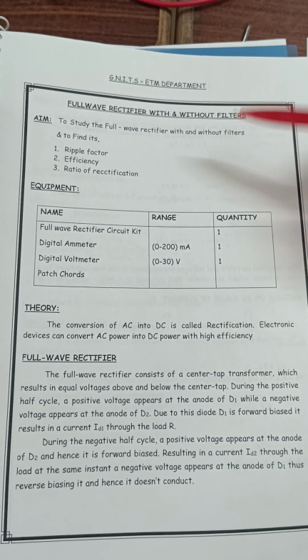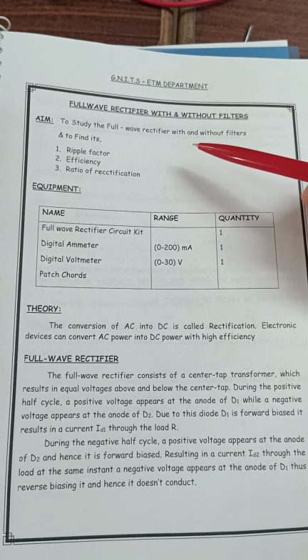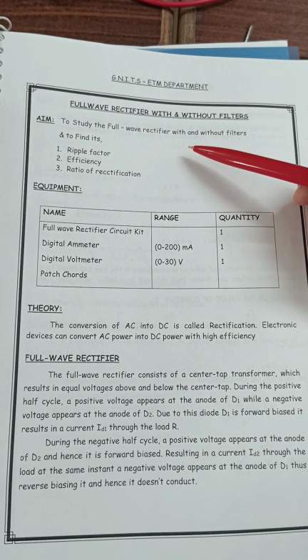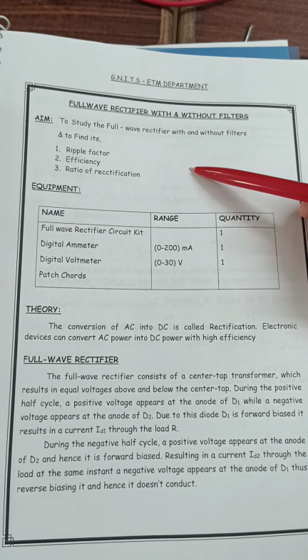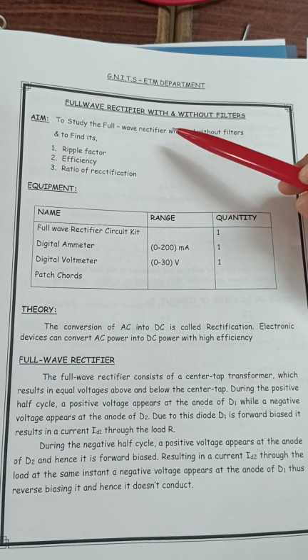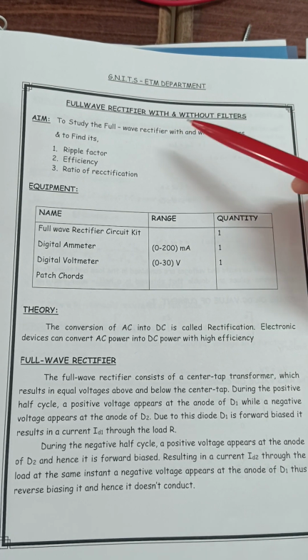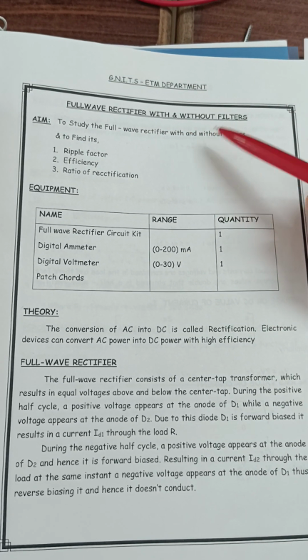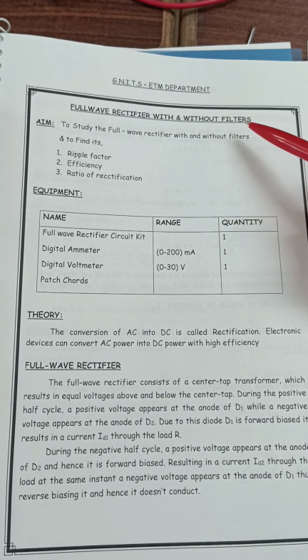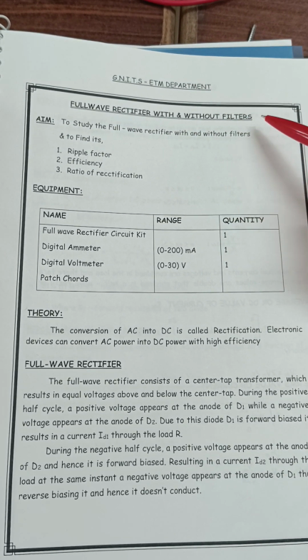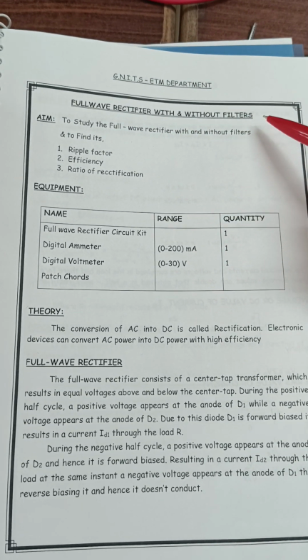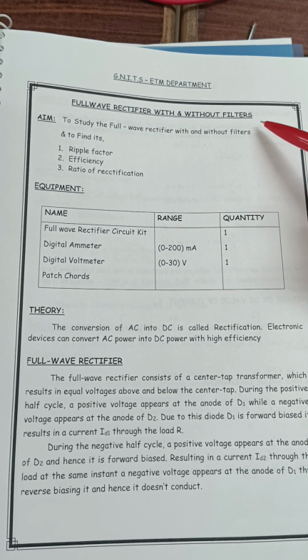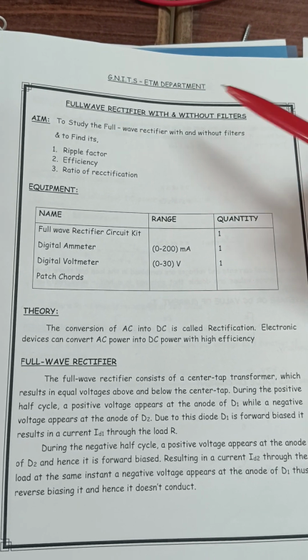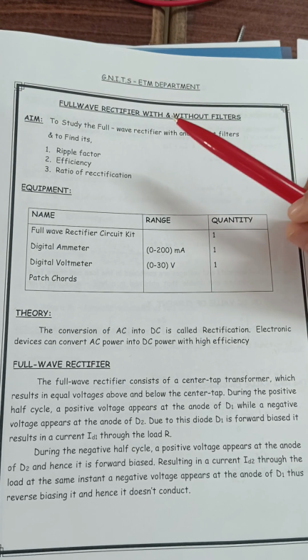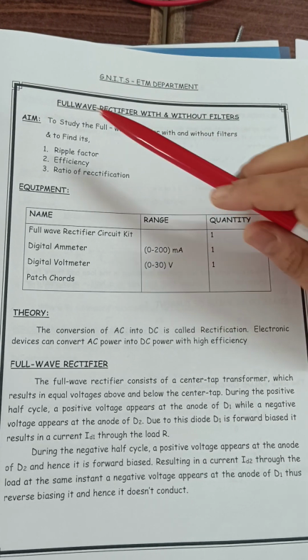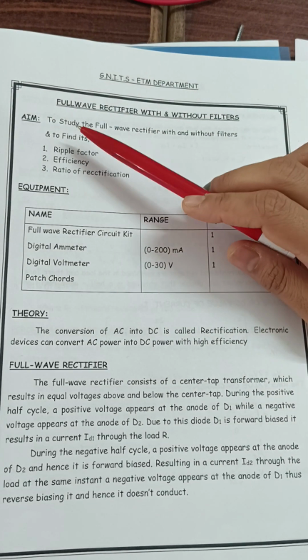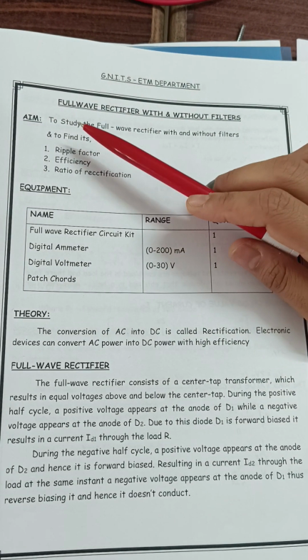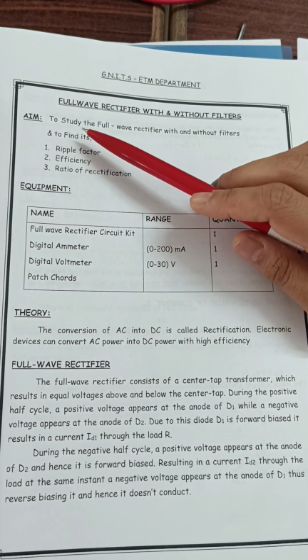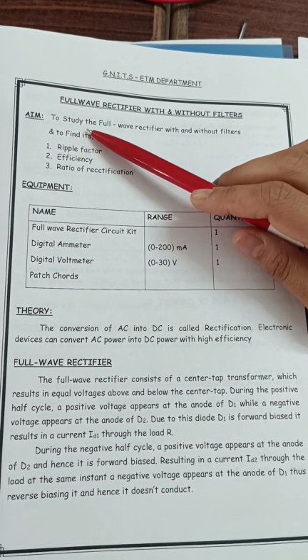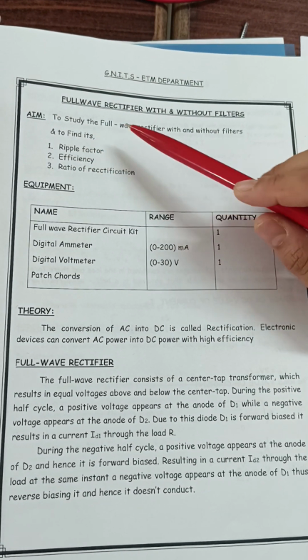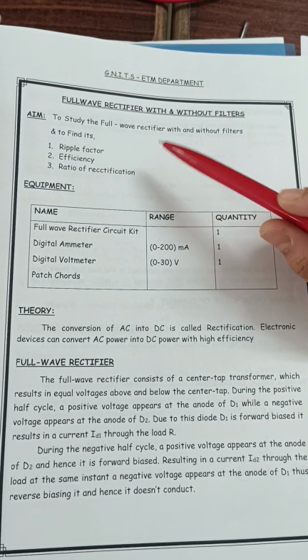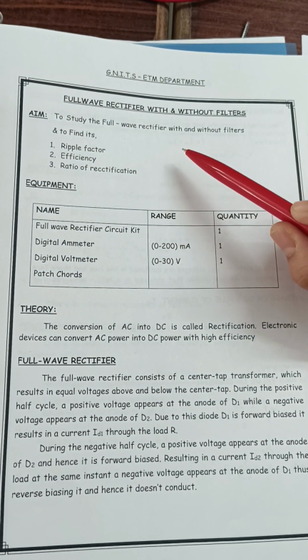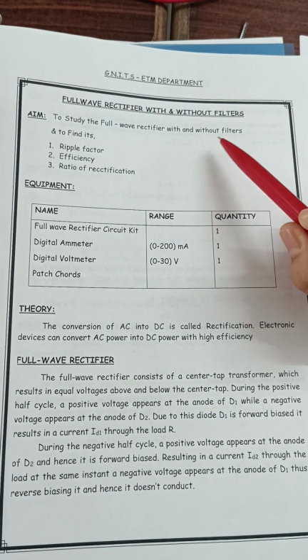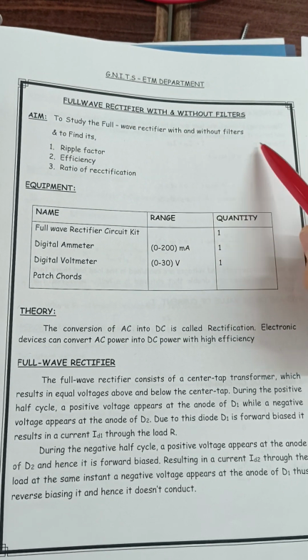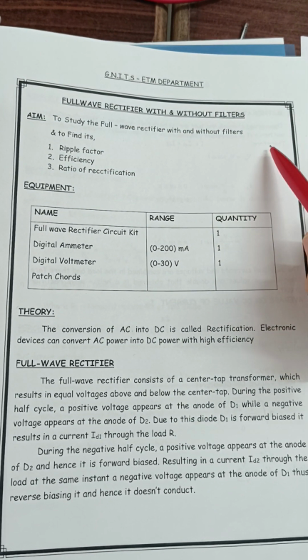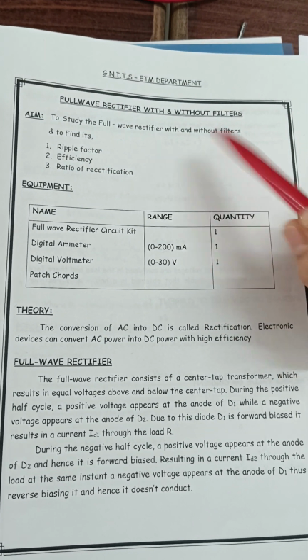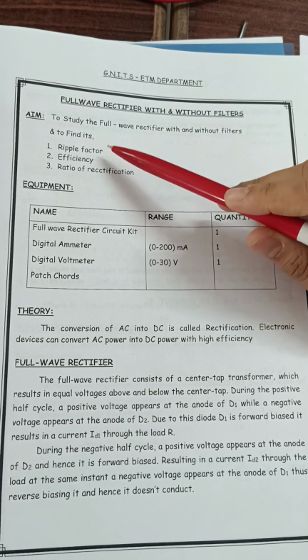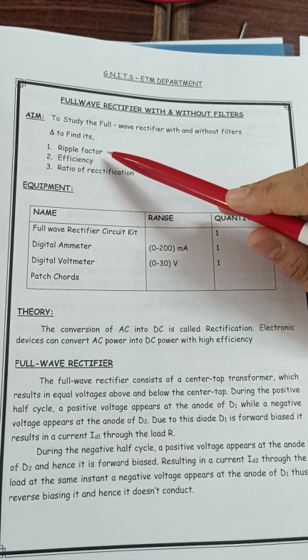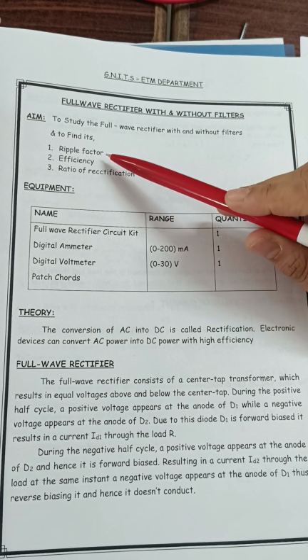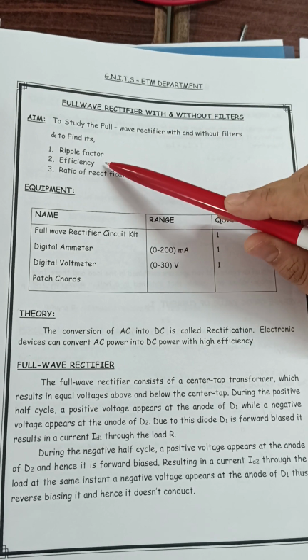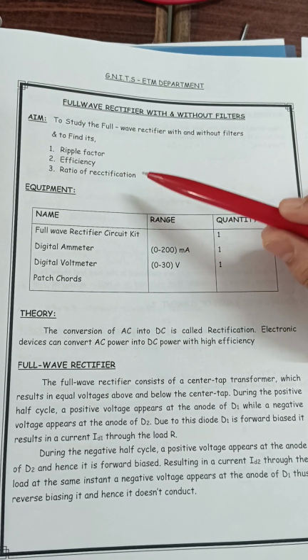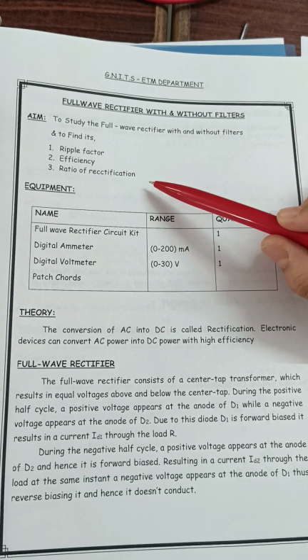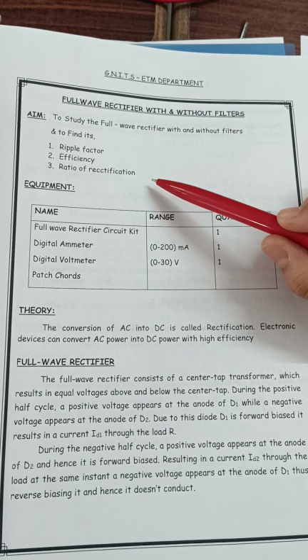In this video I am going to explain full wave rectifier with and without filters. The aim of this experiment is to study the full wave rectifier with and without filters and to find its ripple factor, efficiency, and ratio of rectification.